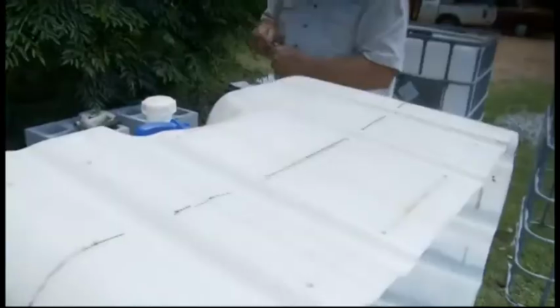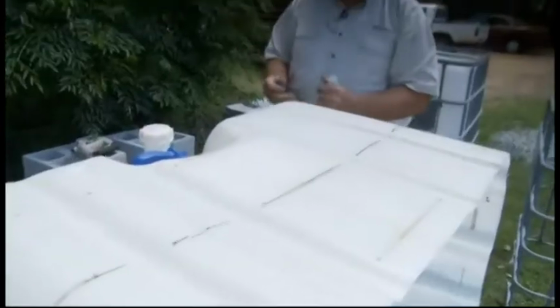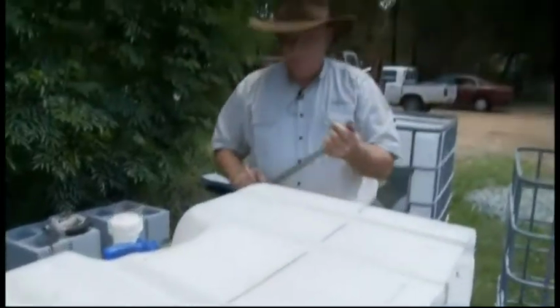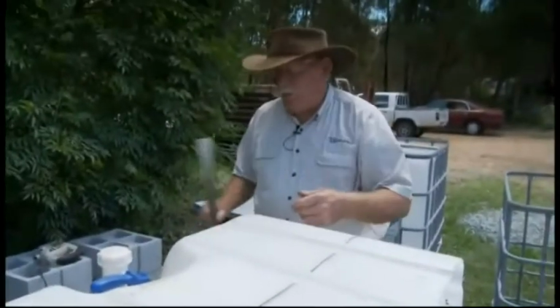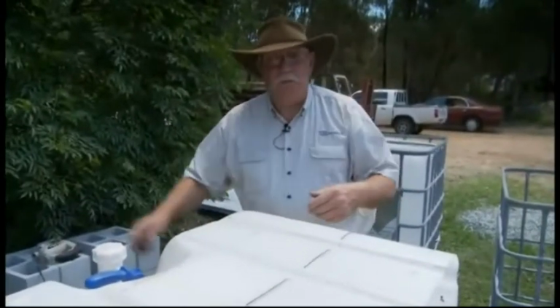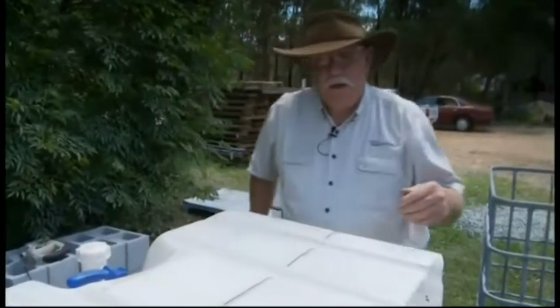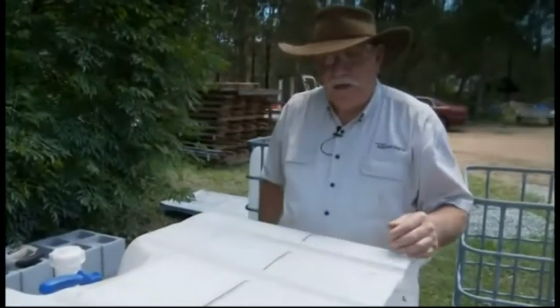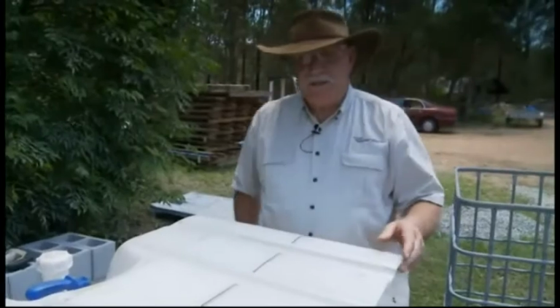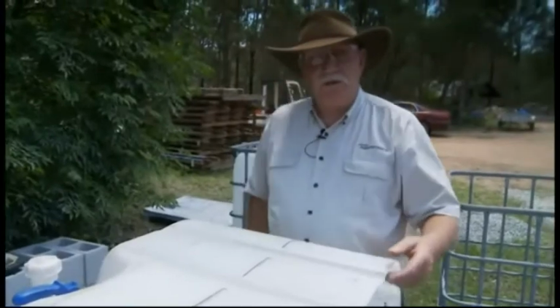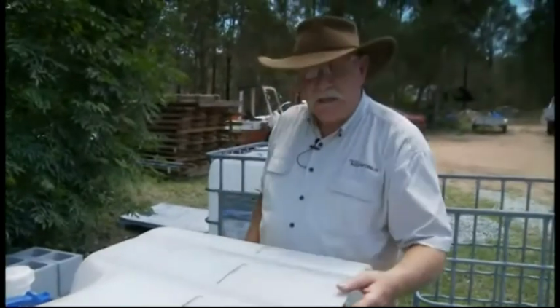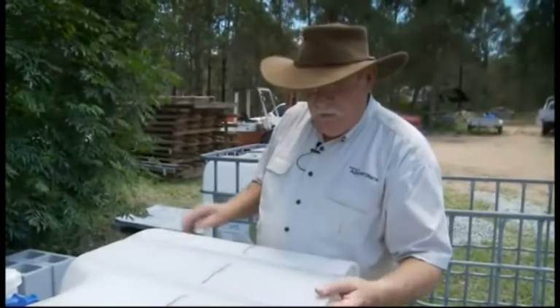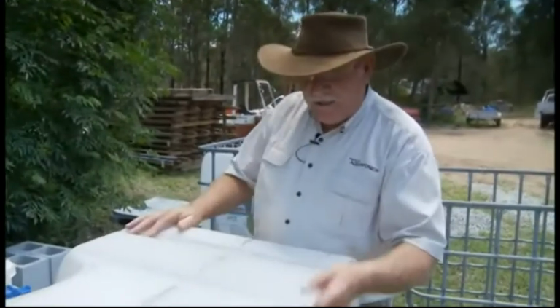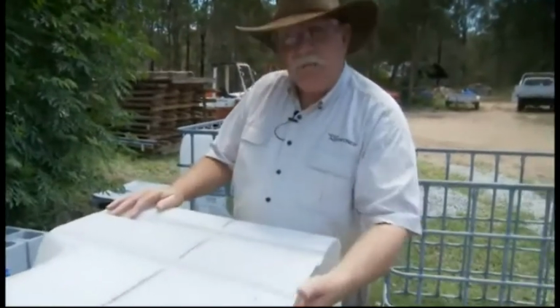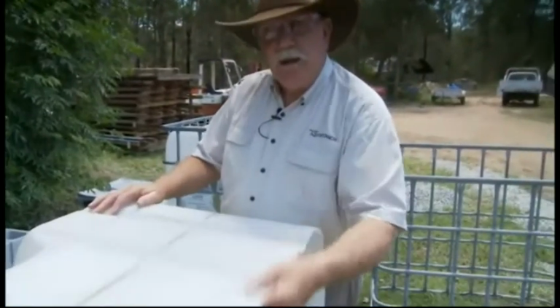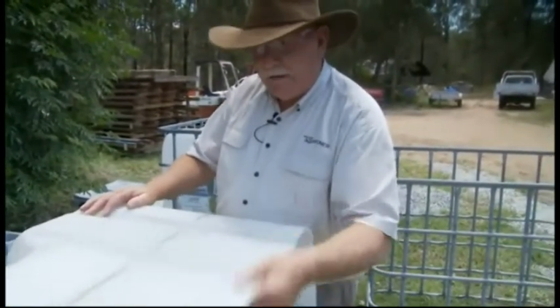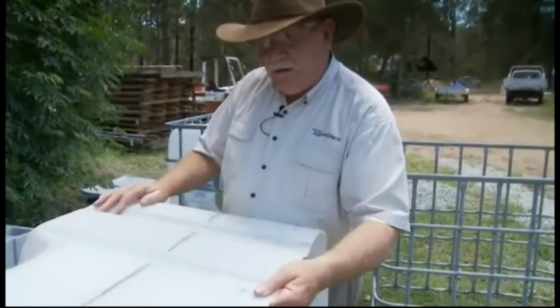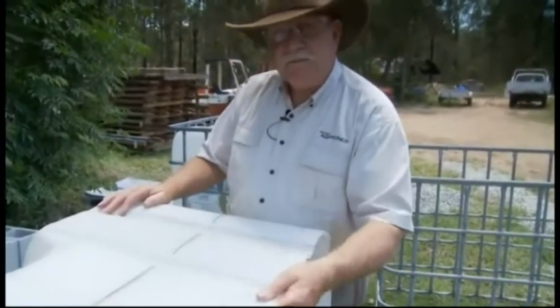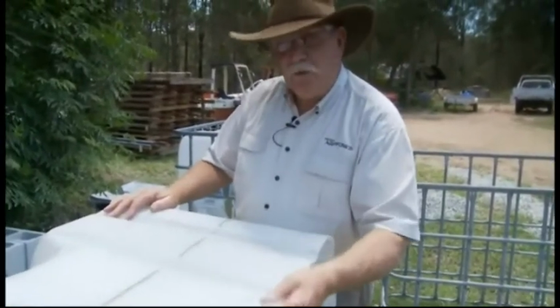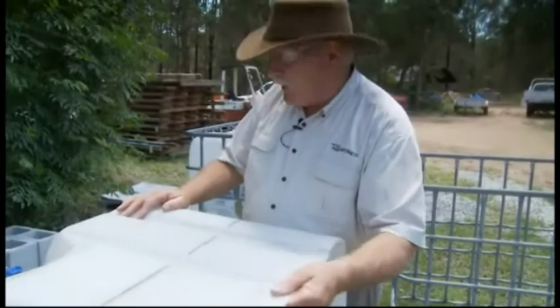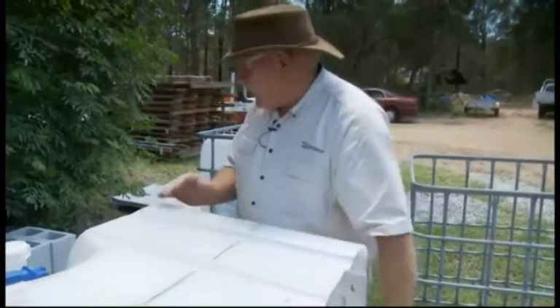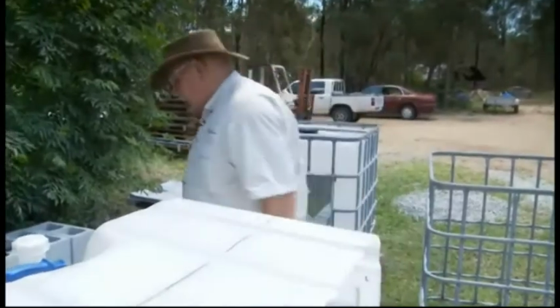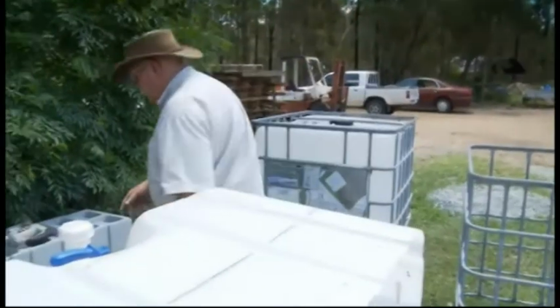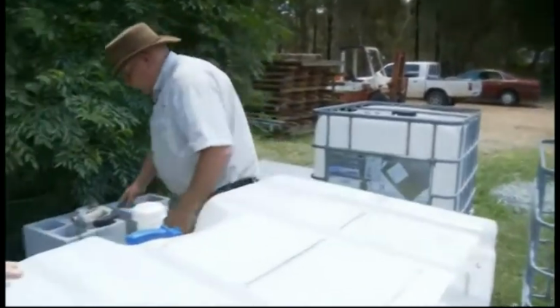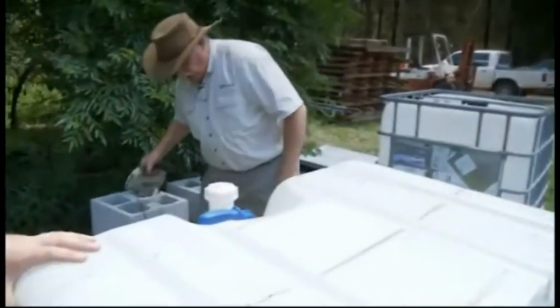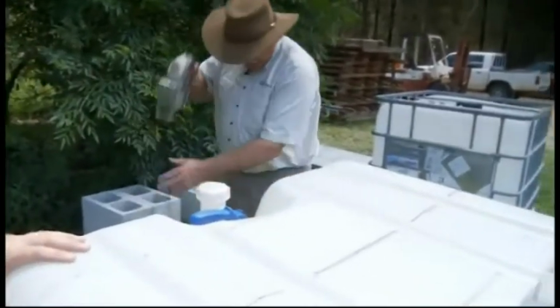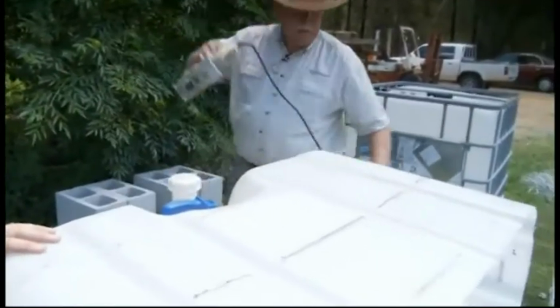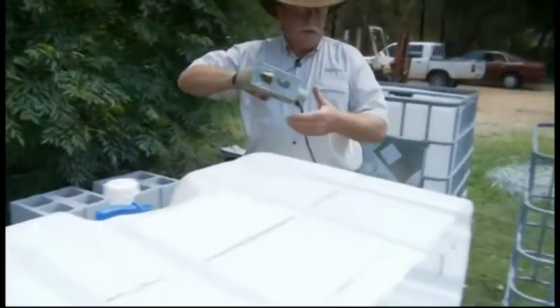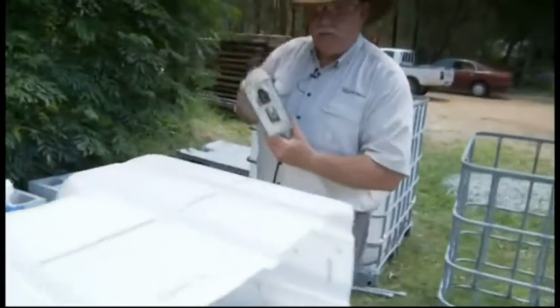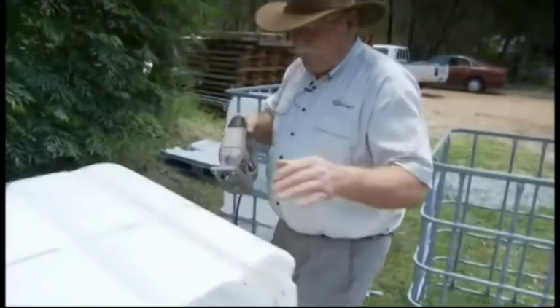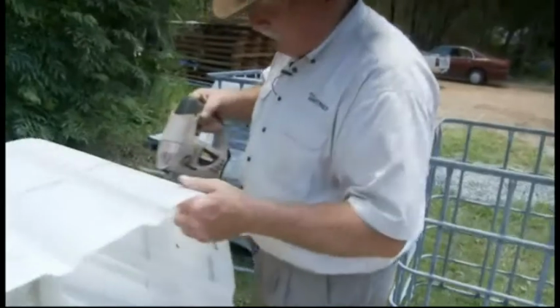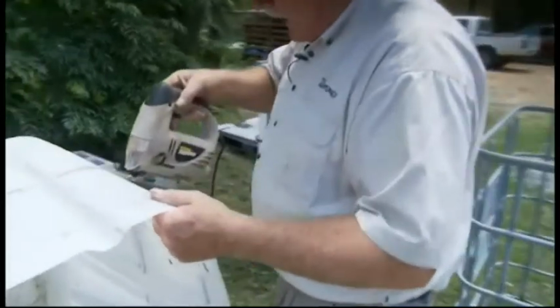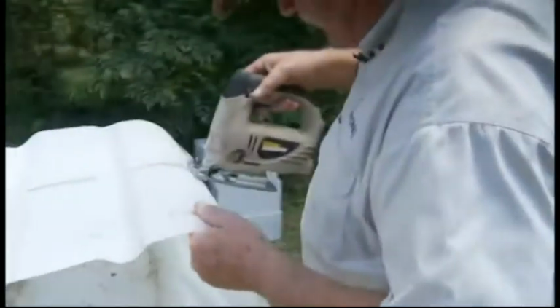Now we're going to cut this one. This is where you need some assistance, because when I start to cut, since we've already made a cut the system has become quite sloppy and floppy. It's a bit hard to hold it and make it work, so it's a two-man job from here for this part.